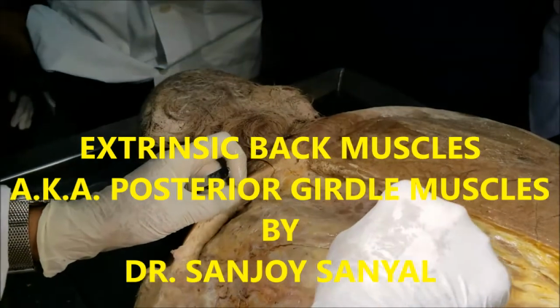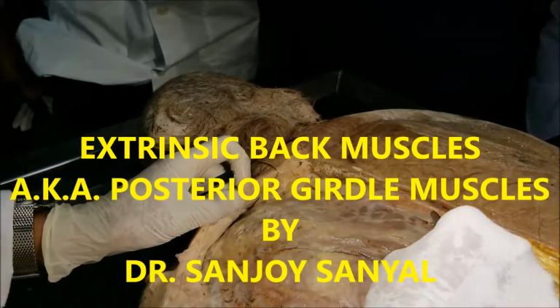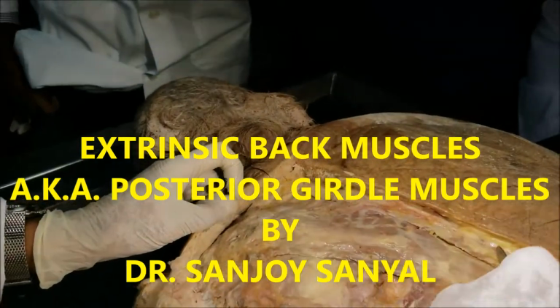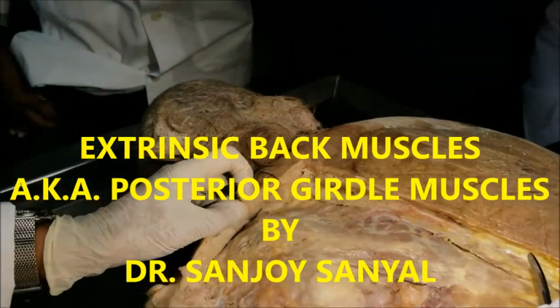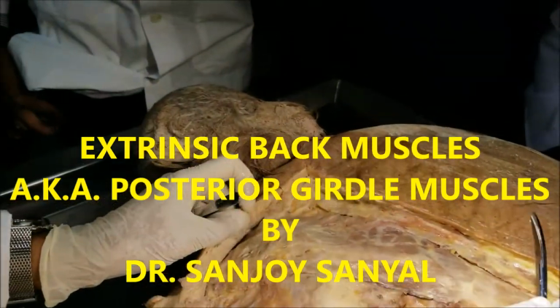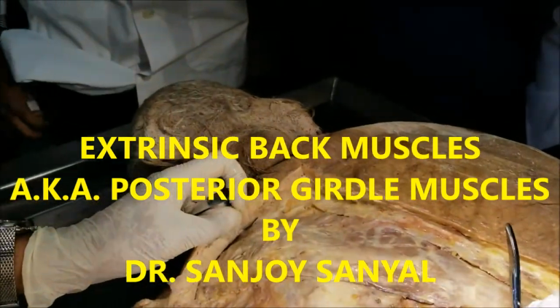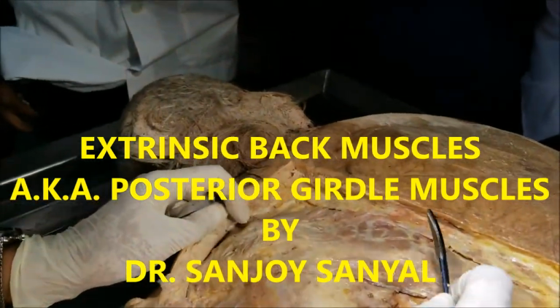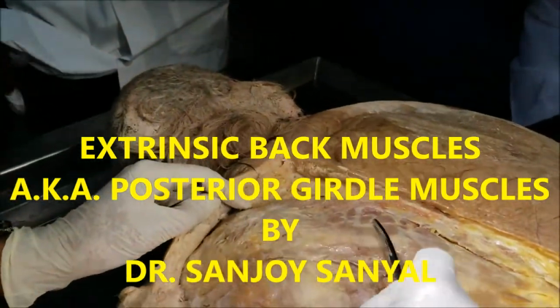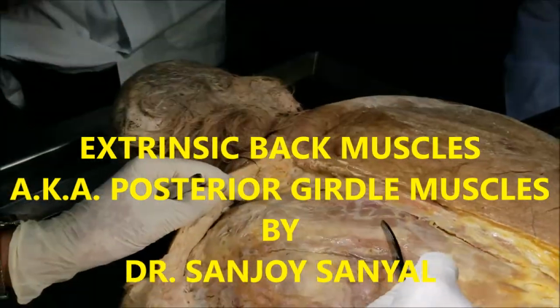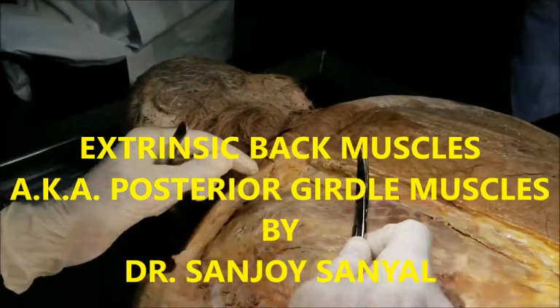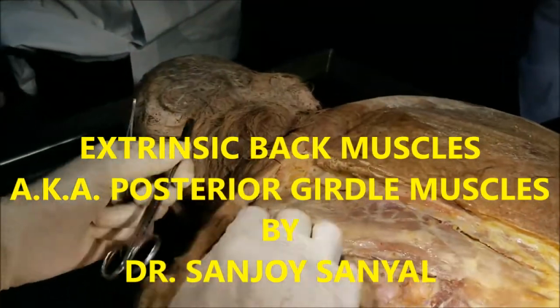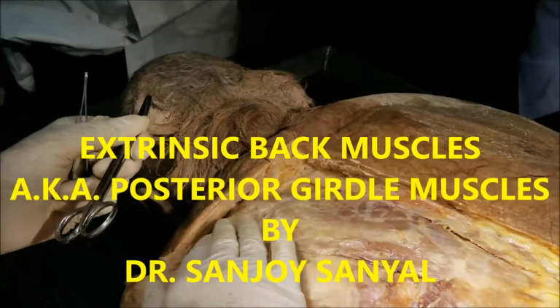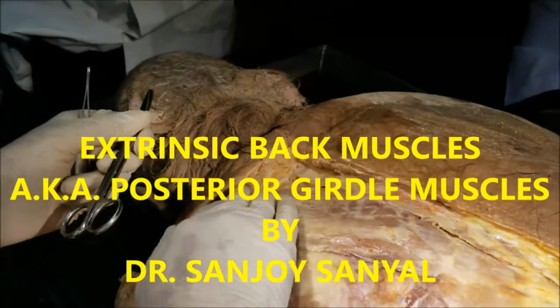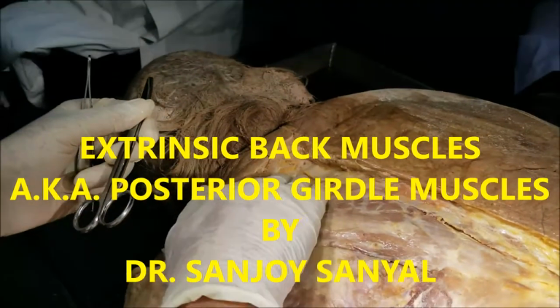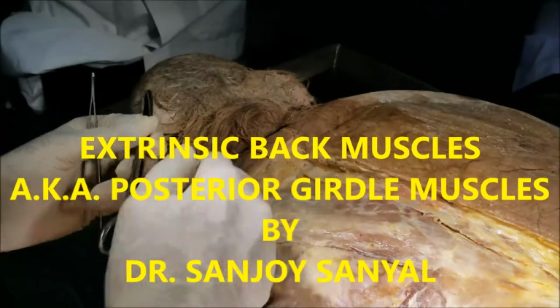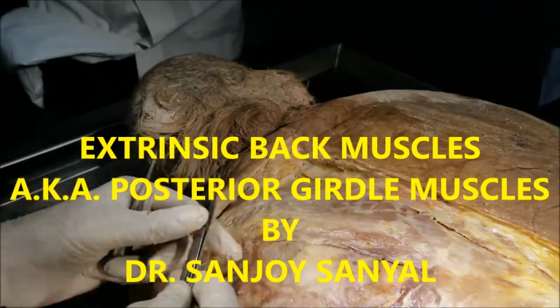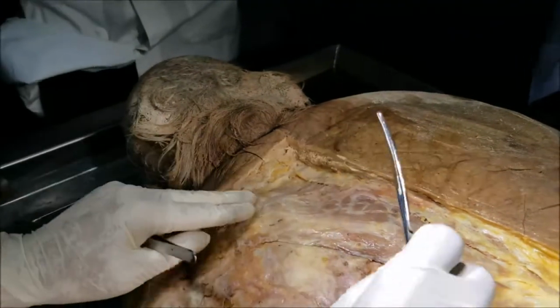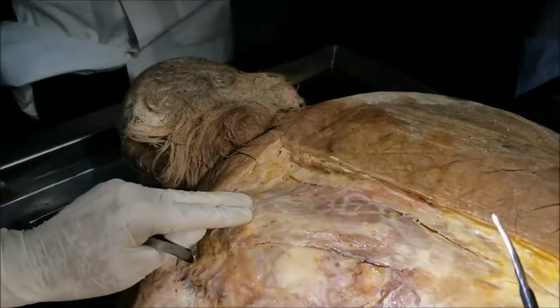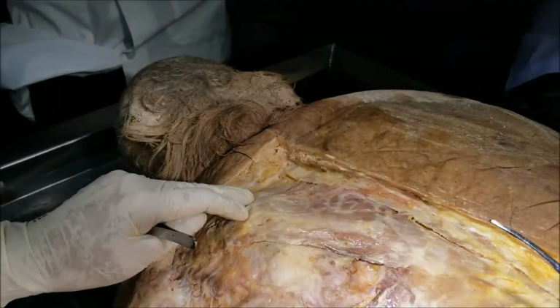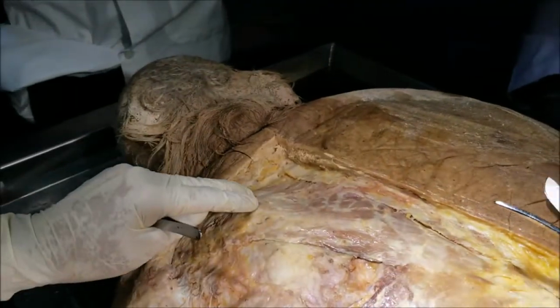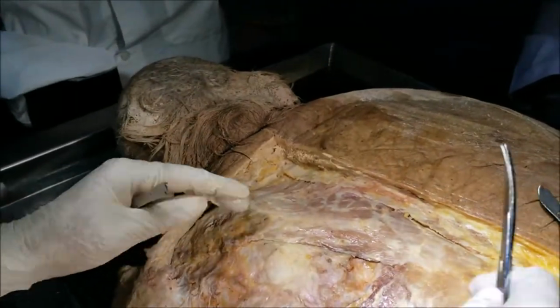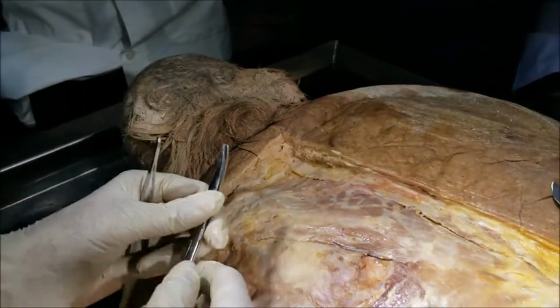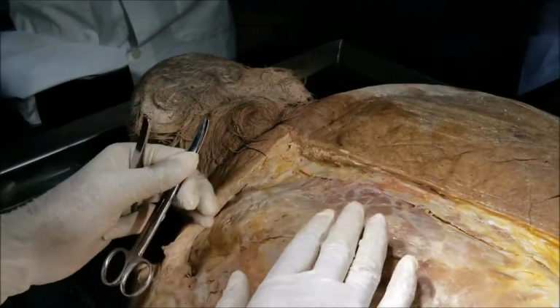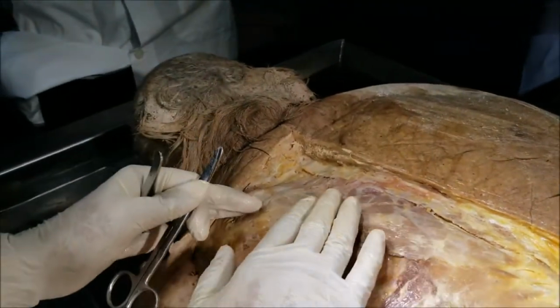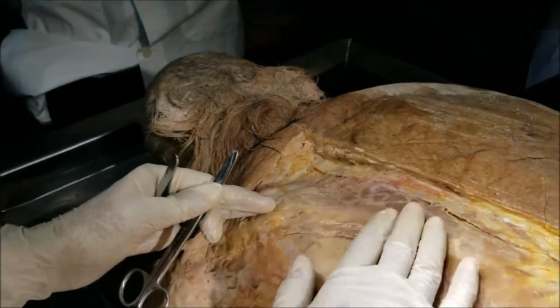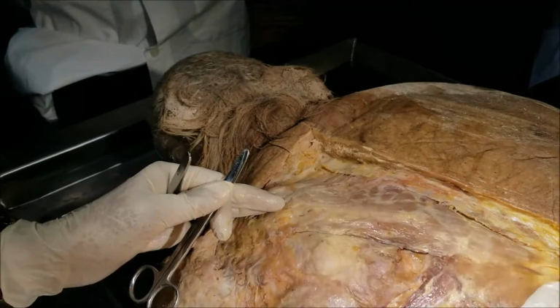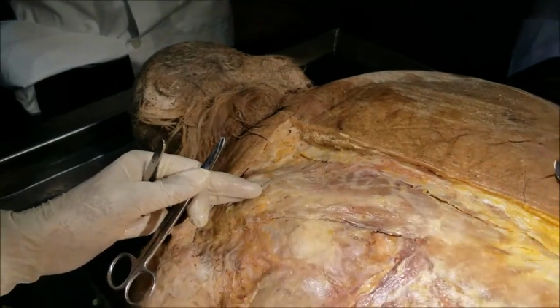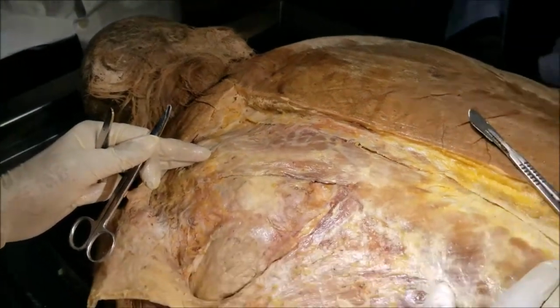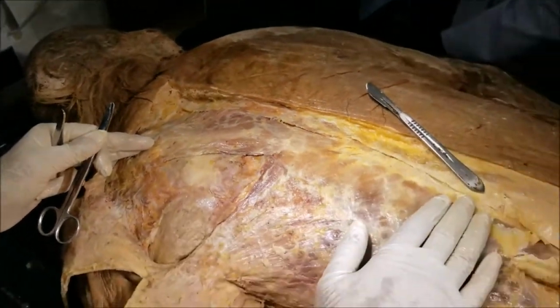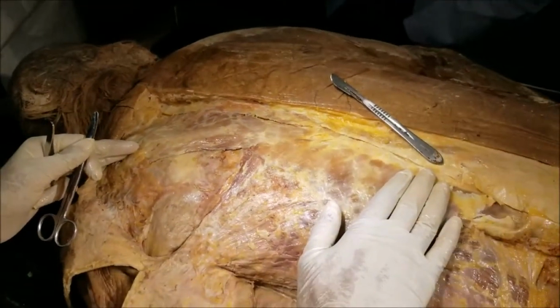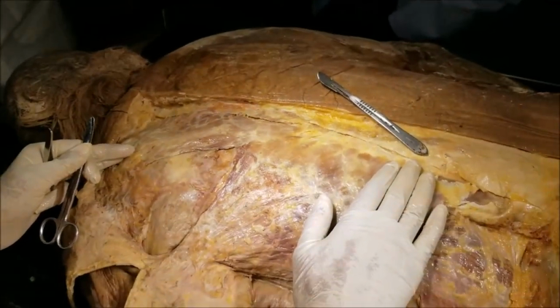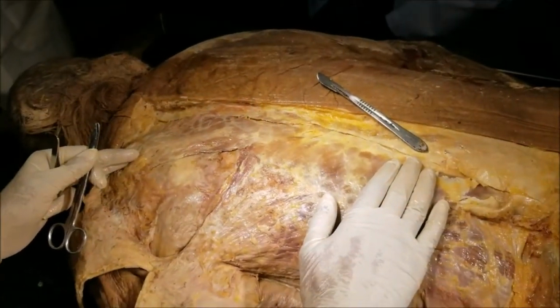Welcome to our dissection of the back. My name is Dr. Sajjah Sanyal, Department Chair of Anatomical Sciences in the Caribbean. Today, our dissection will be focused on the extrinsic muscles of the back.